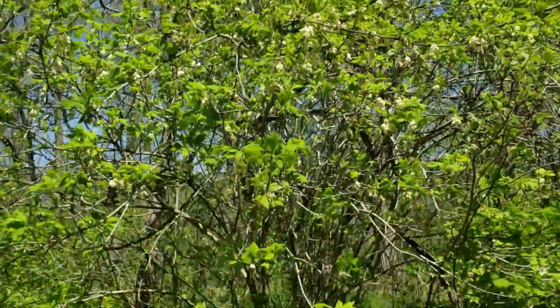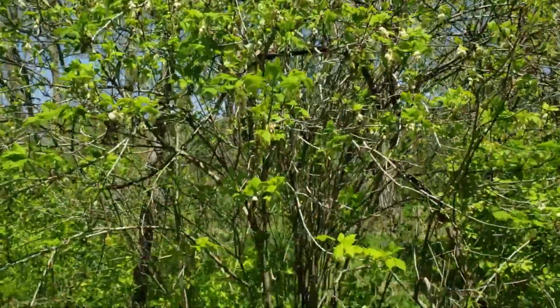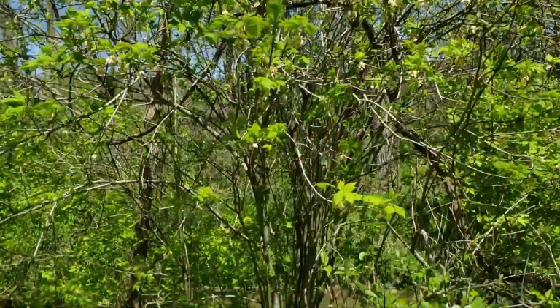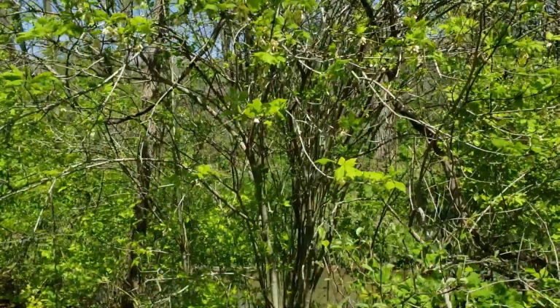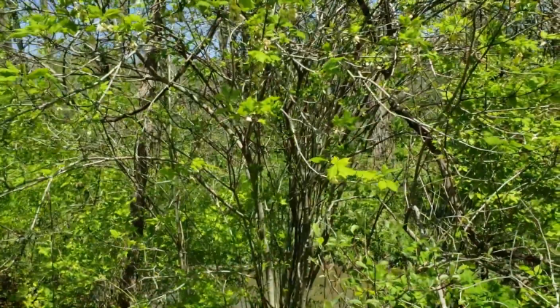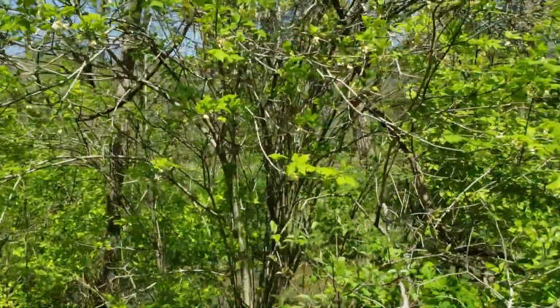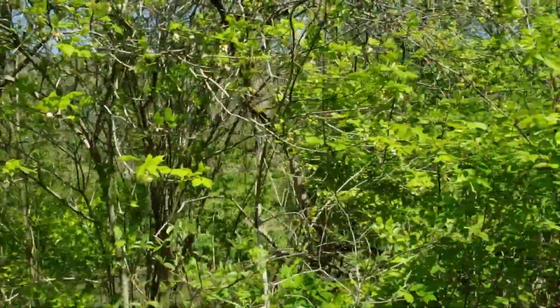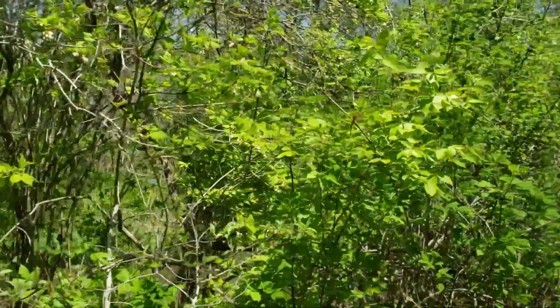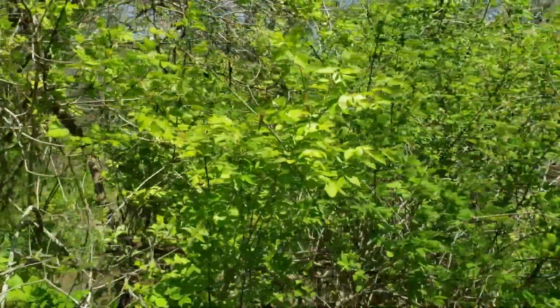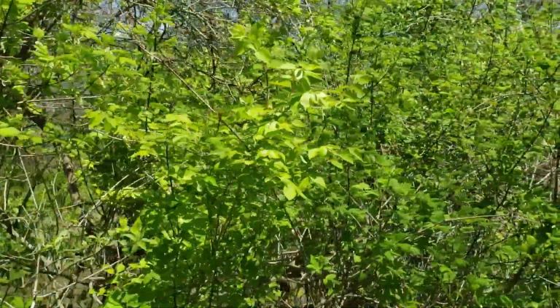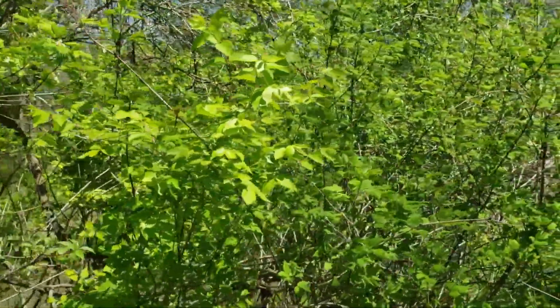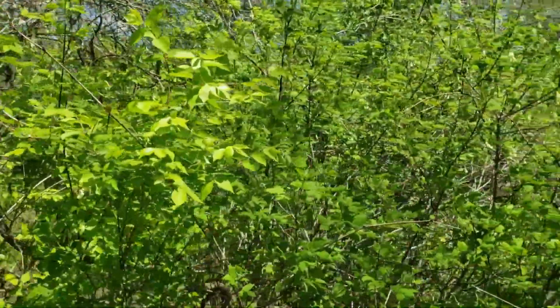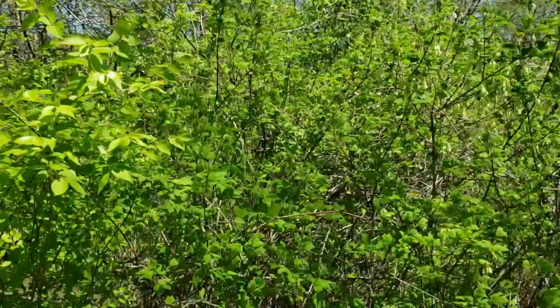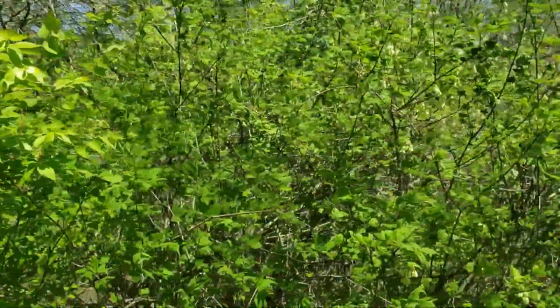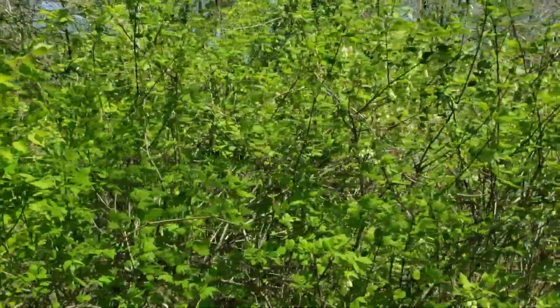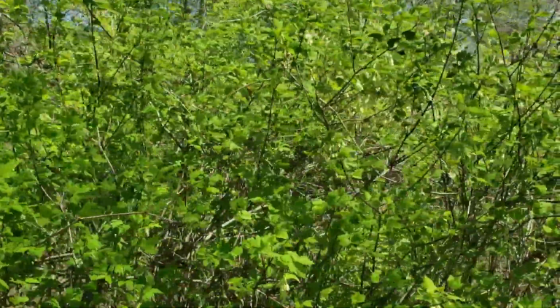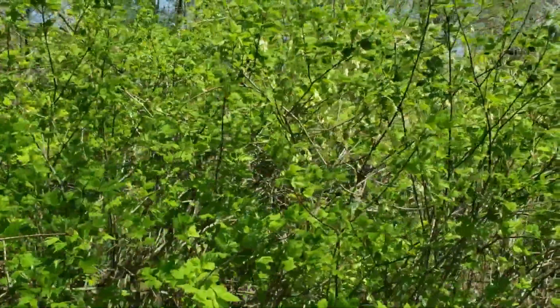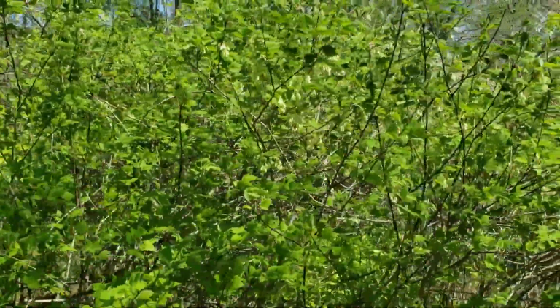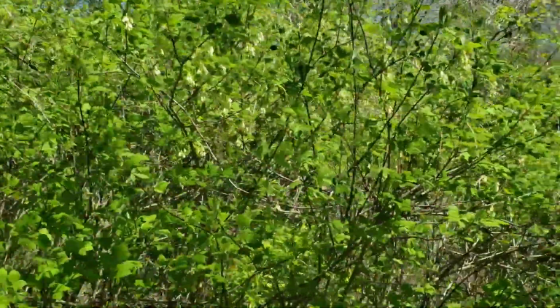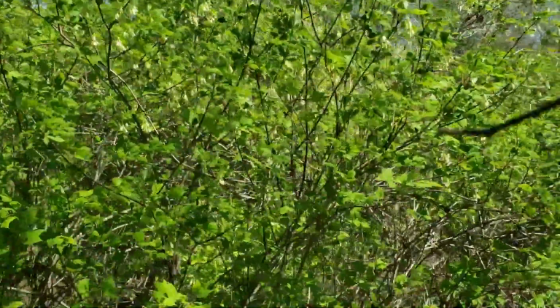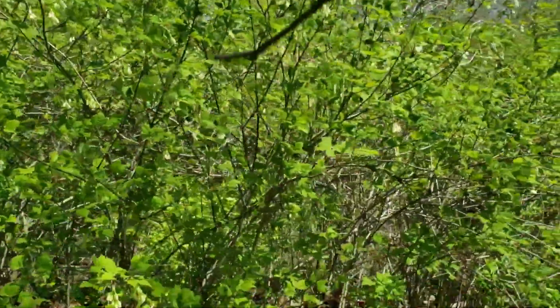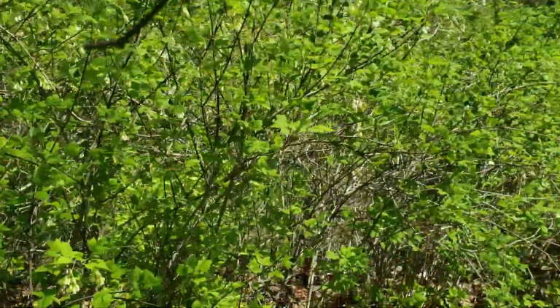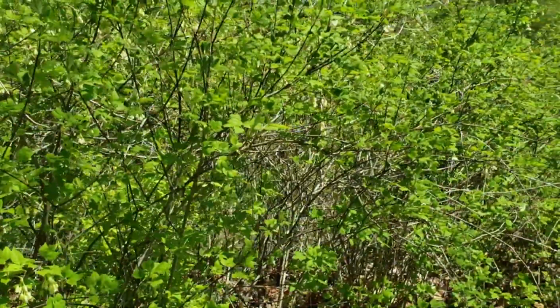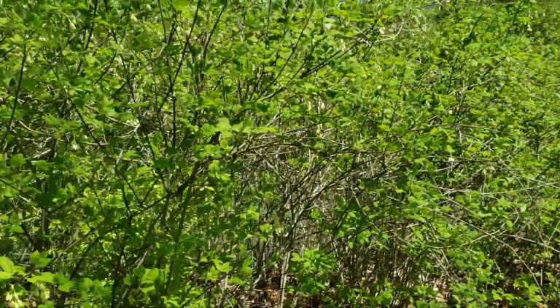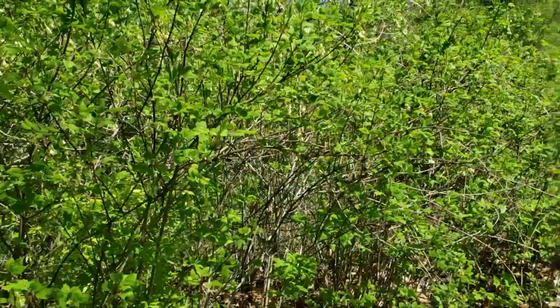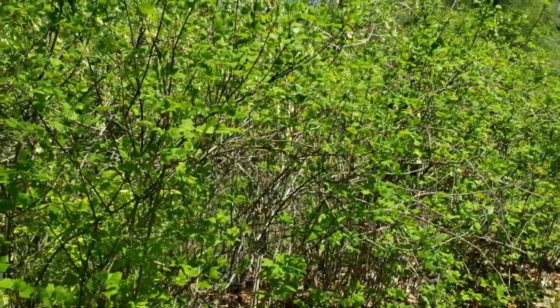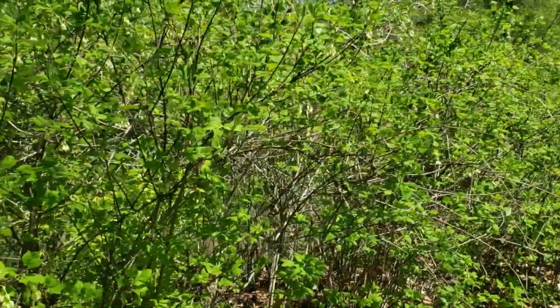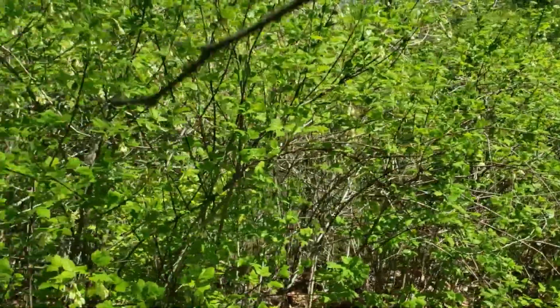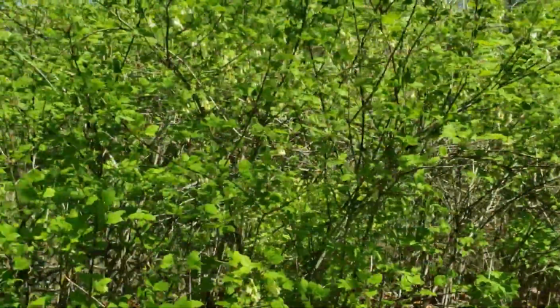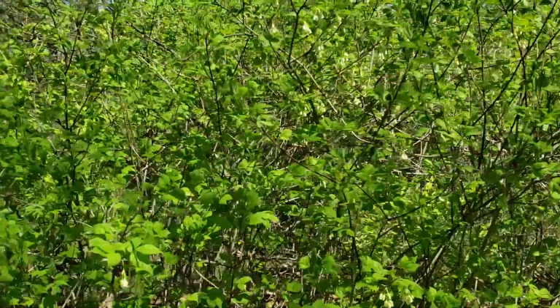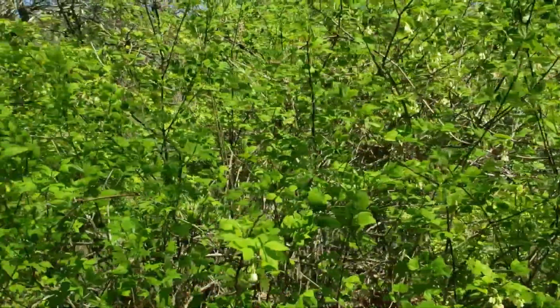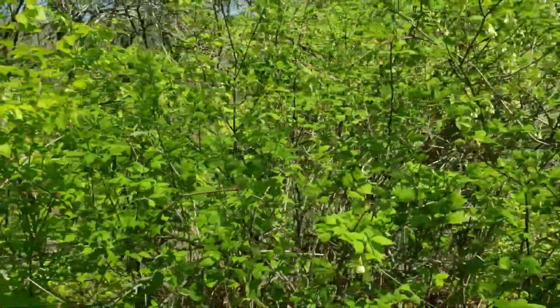This oftentimes grows in colonies of sprouts, so this whole edge area here is just full of bladder nut, multiple stems coming out of the ground, making a nice shrubby hedgerow for wildlife as well.